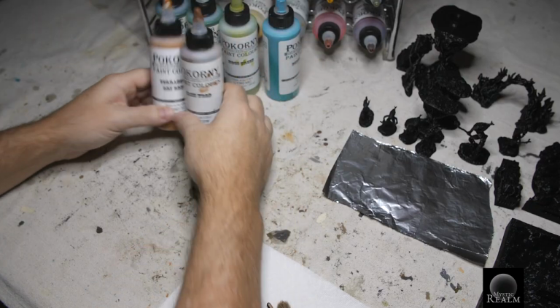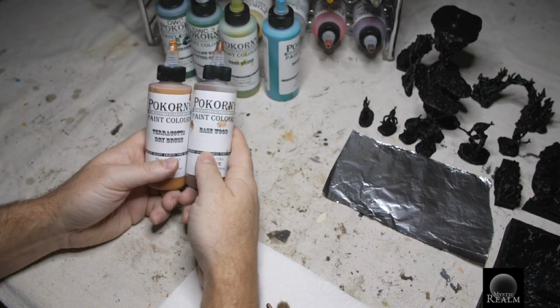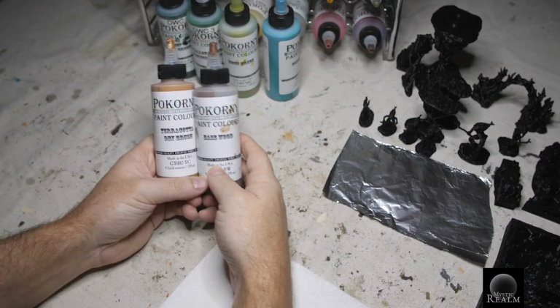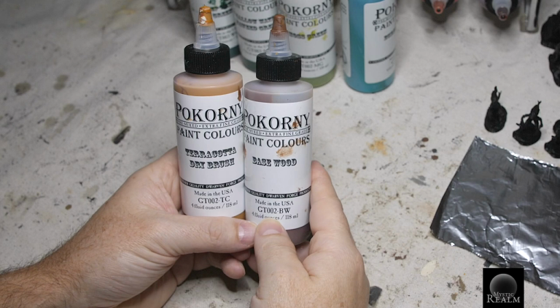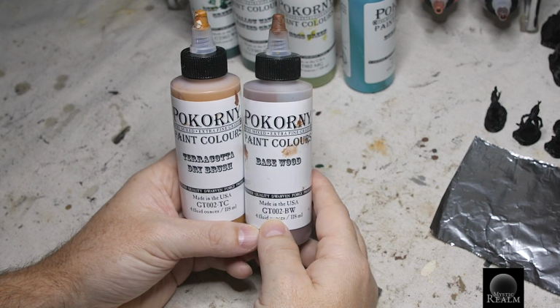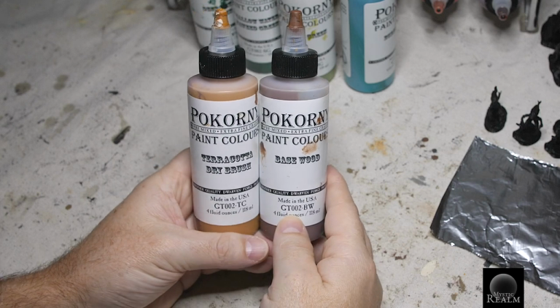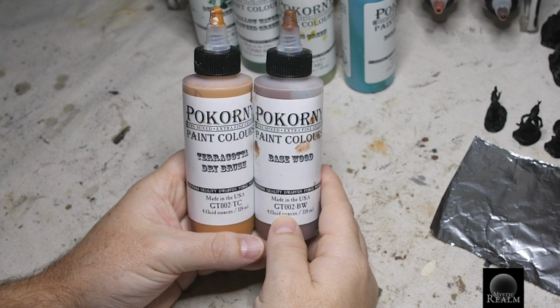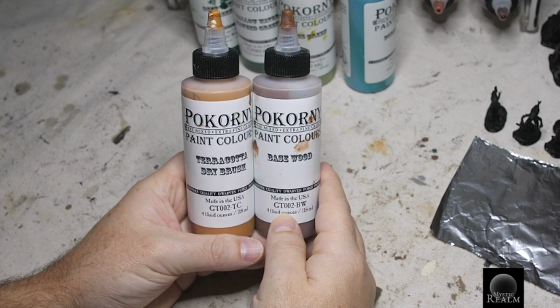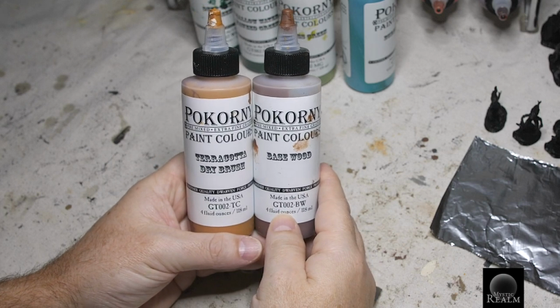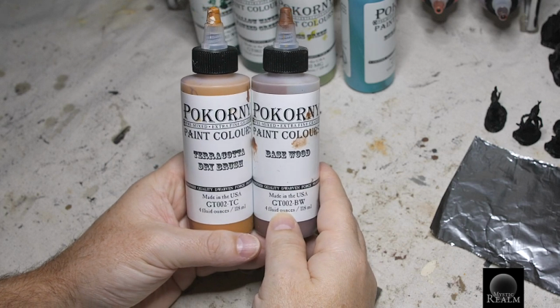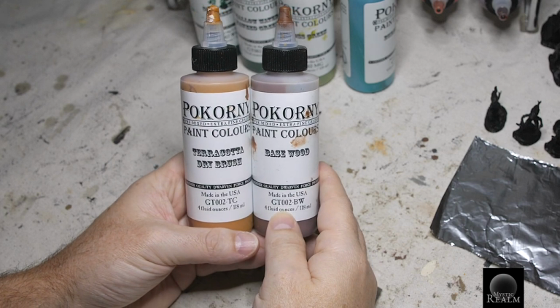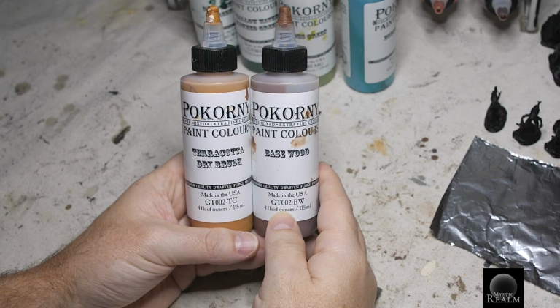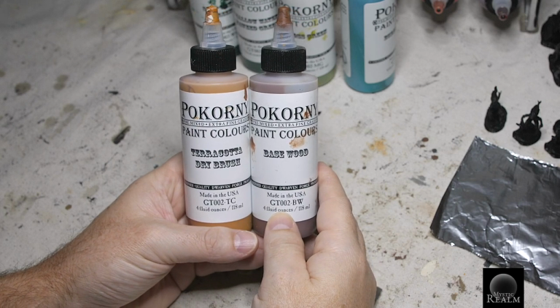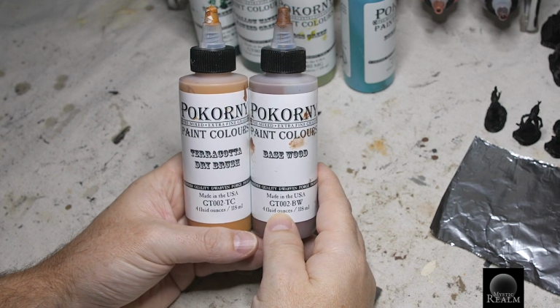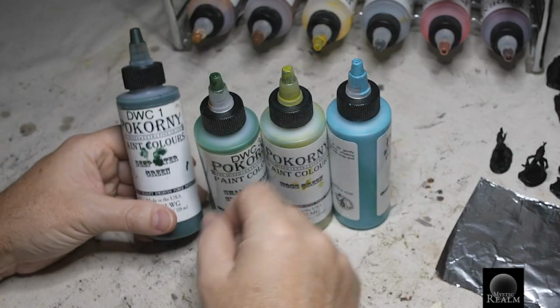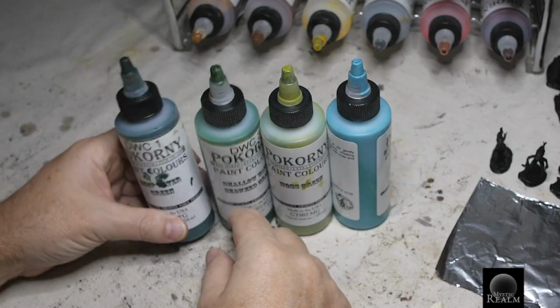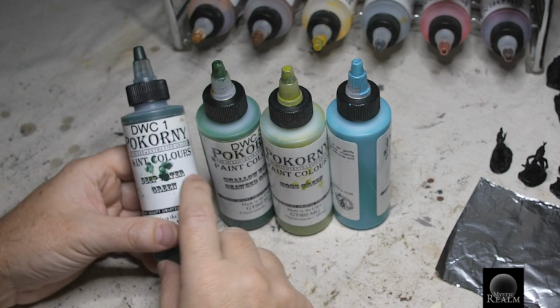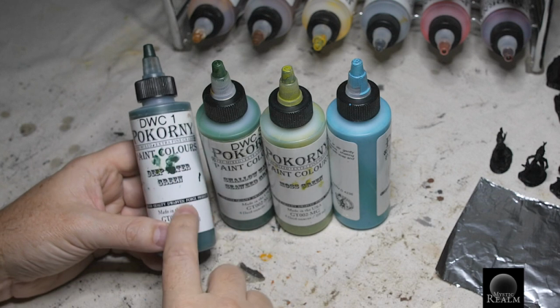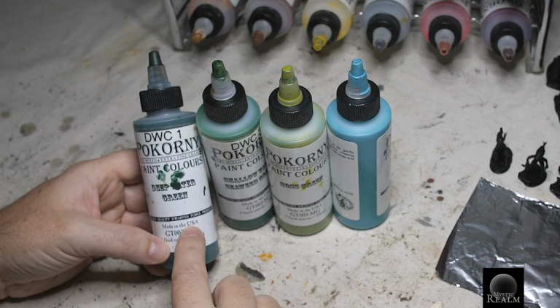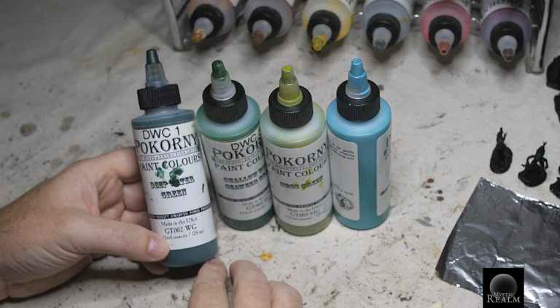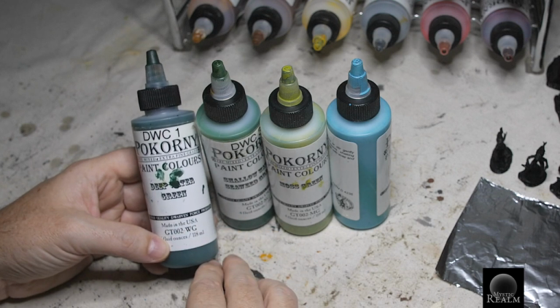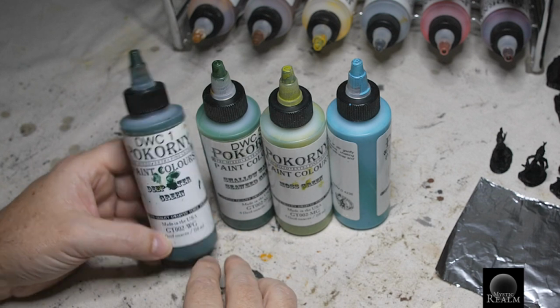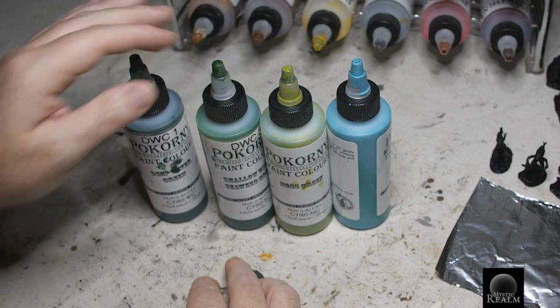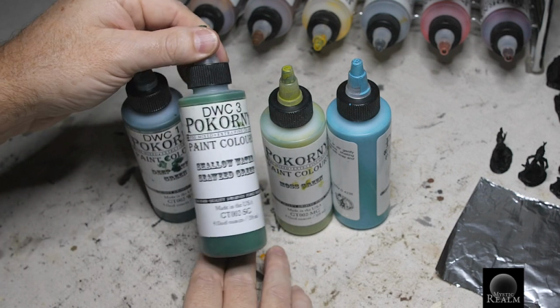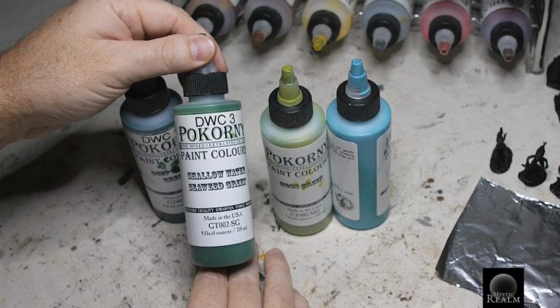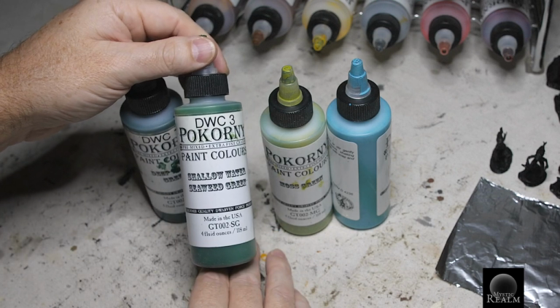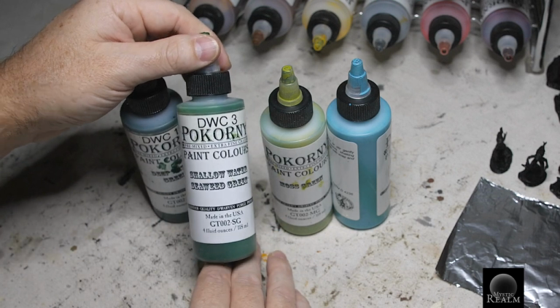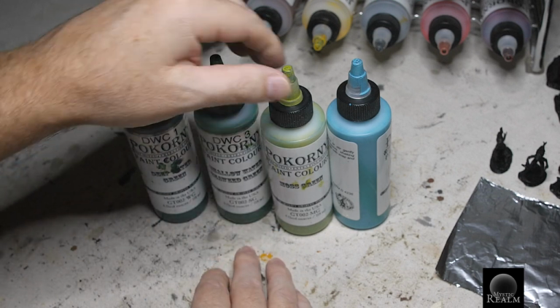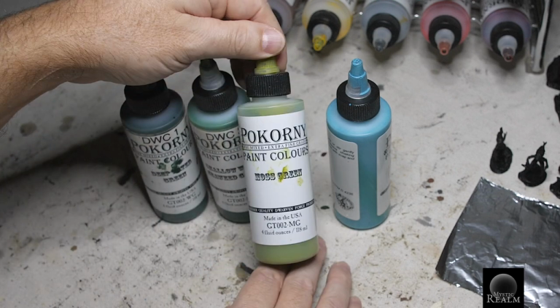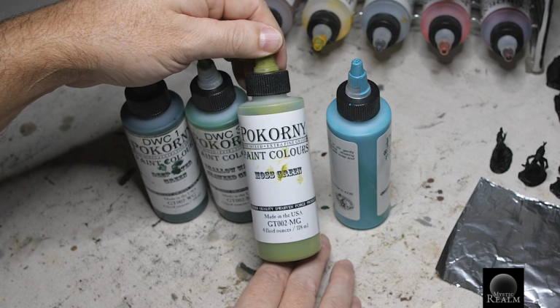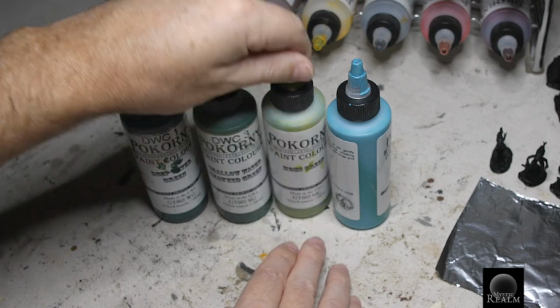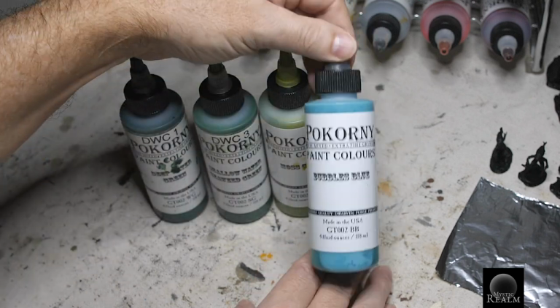For the root system we're only going to need two colors: base wood and terracotta dry brush. And for the pools area we're going to be using deep water green, shallow water seaweed green, moss green, and bubbles blue.